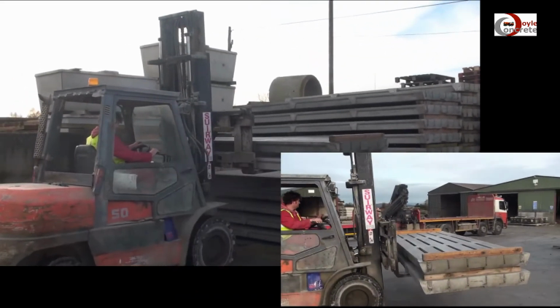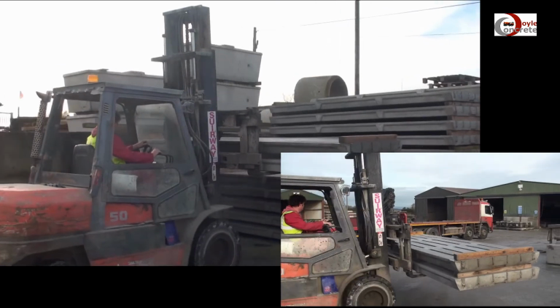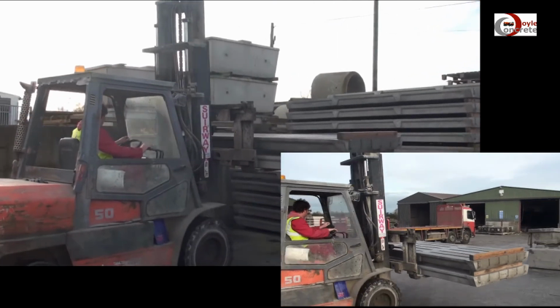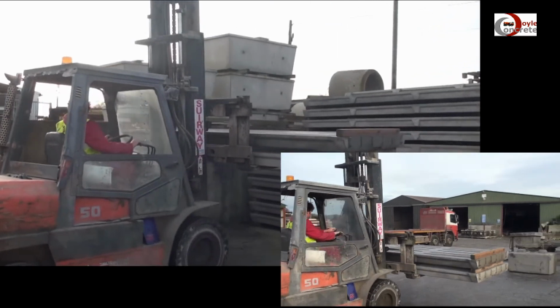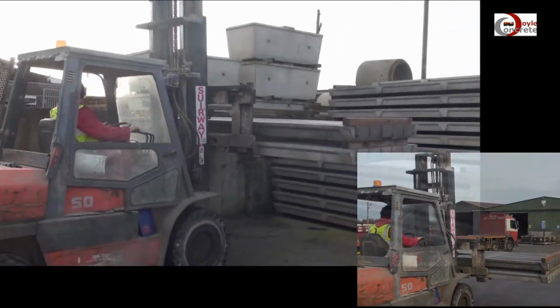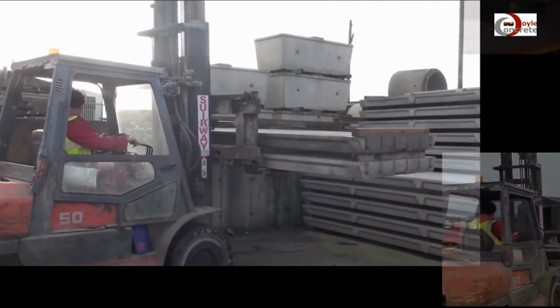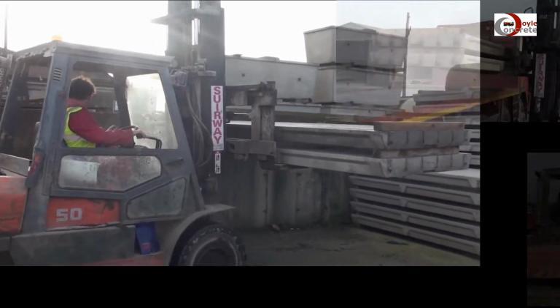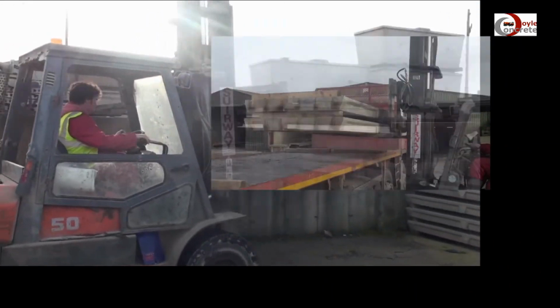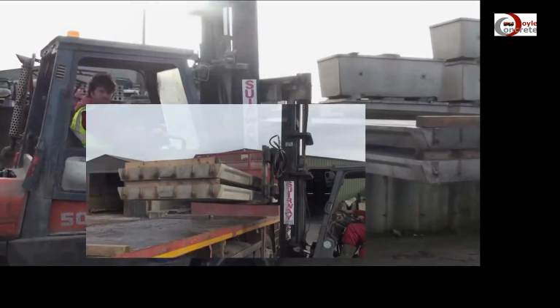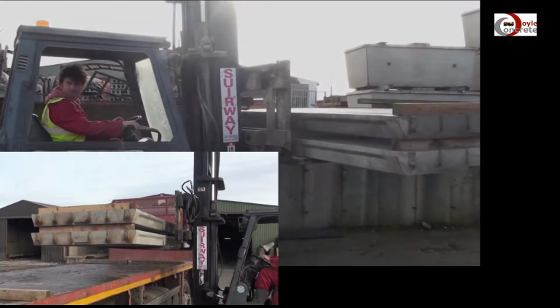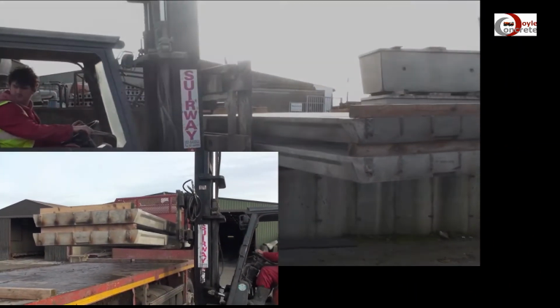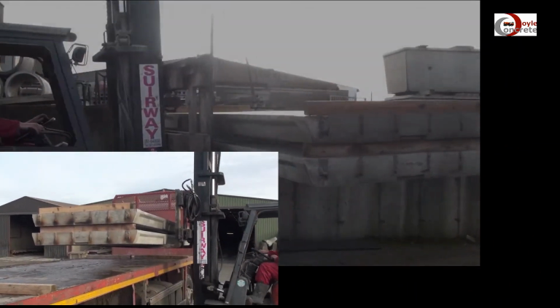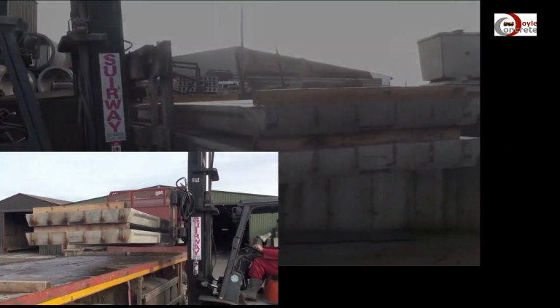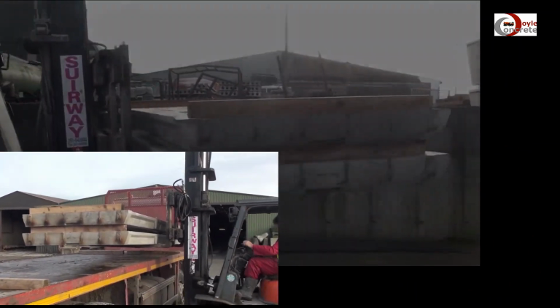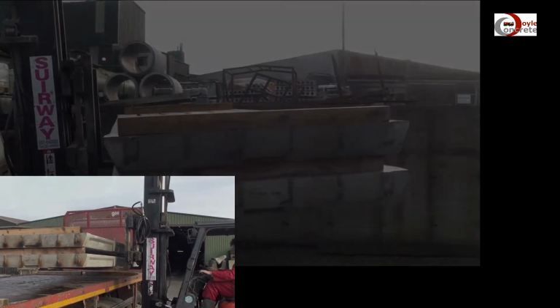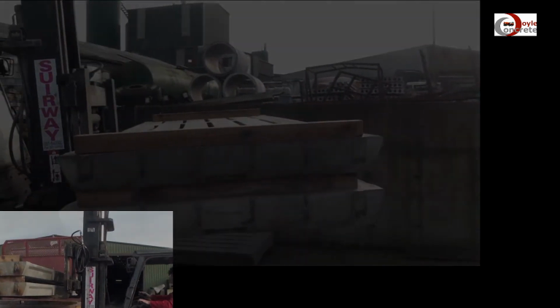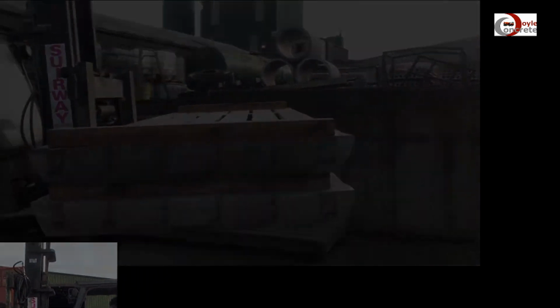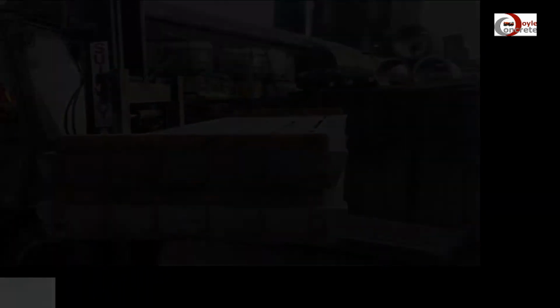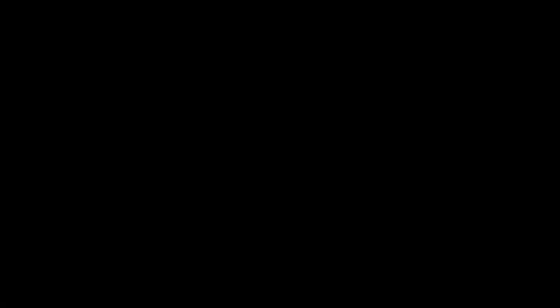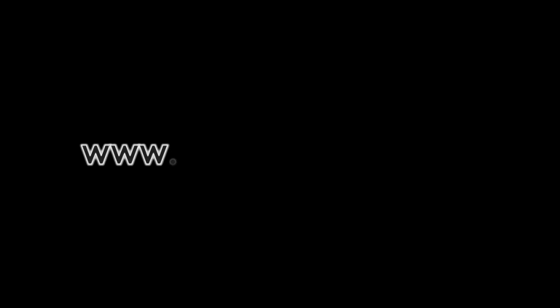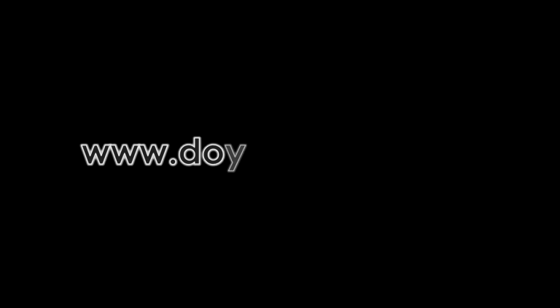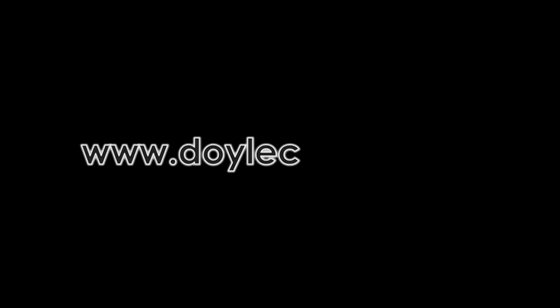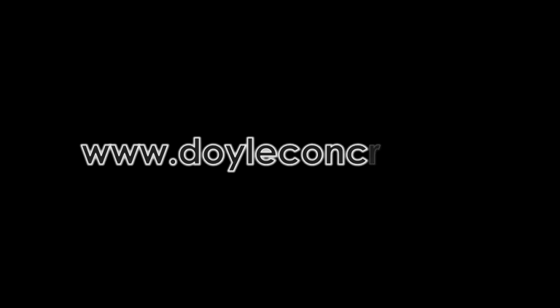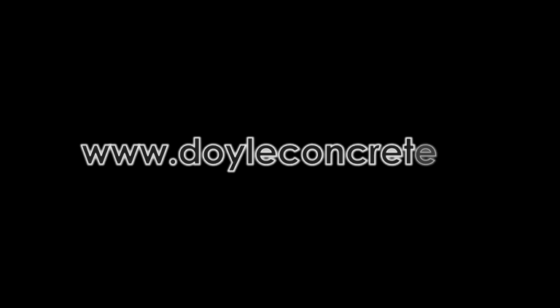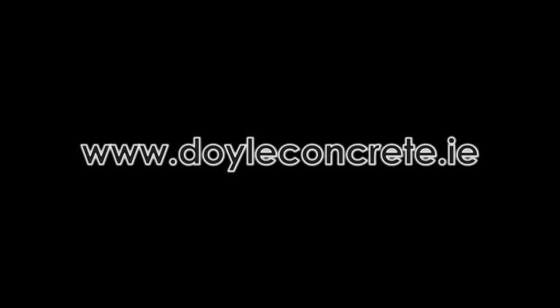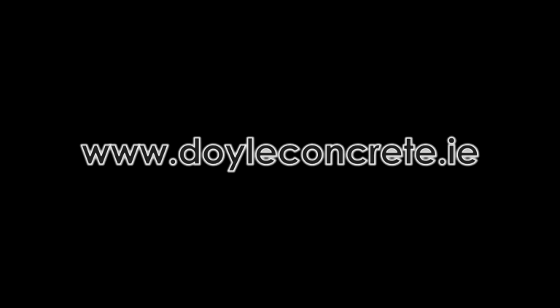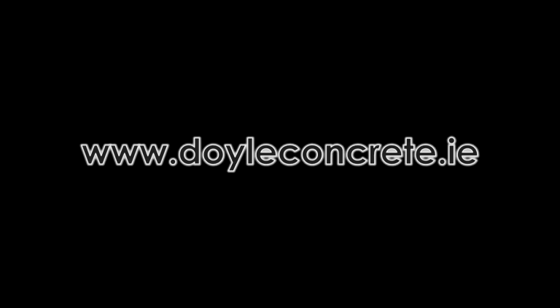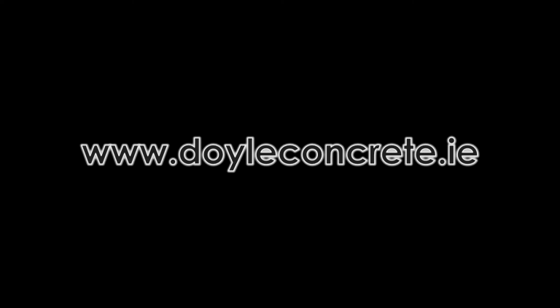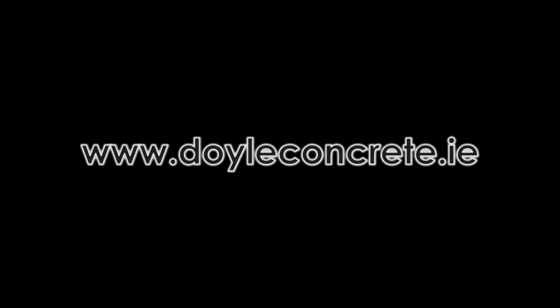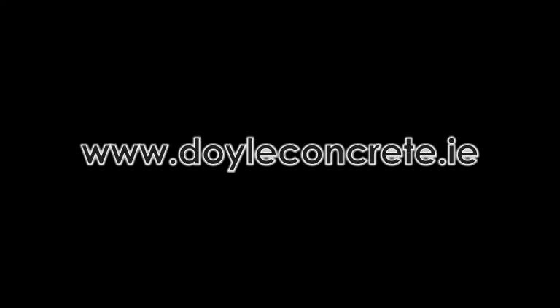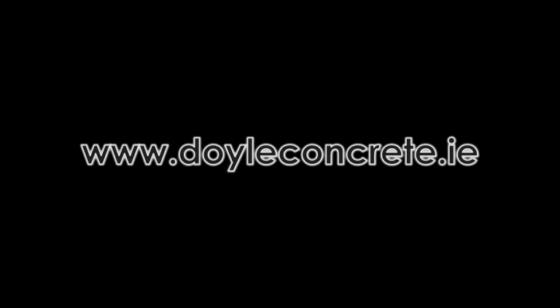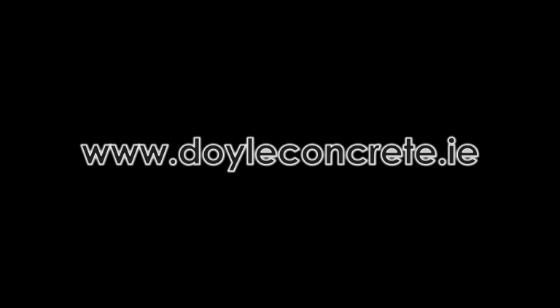We will place heavy duty pre-stress slats in the tank using the crane attached to the back of our slats truck. For additional information, please go to our website at www.toilconcrete.ie.